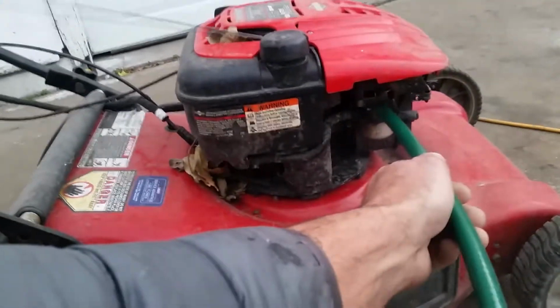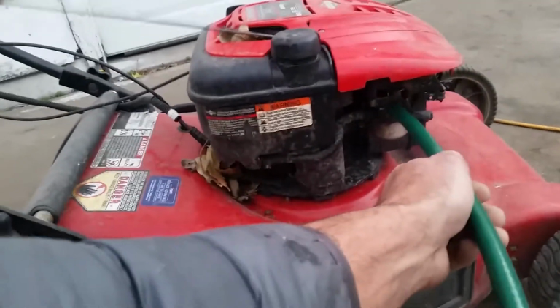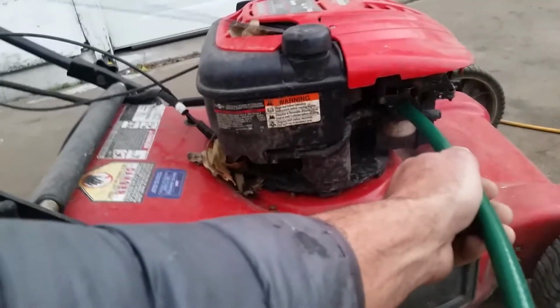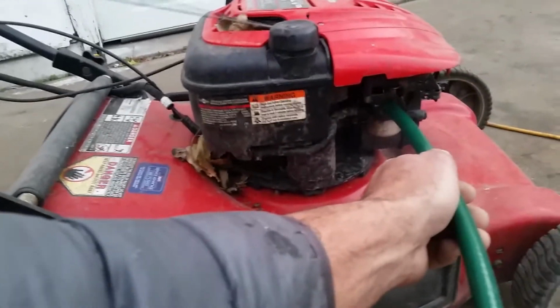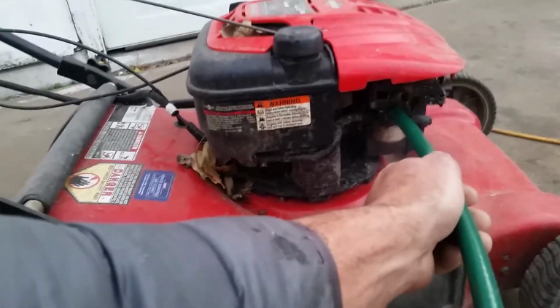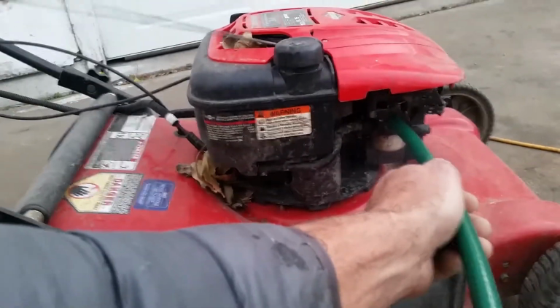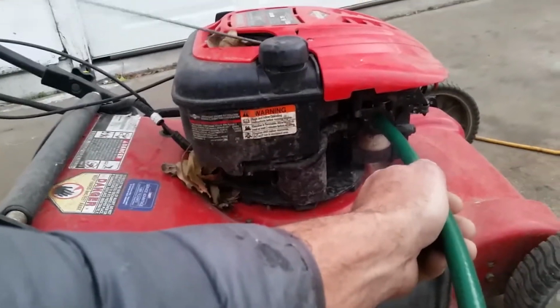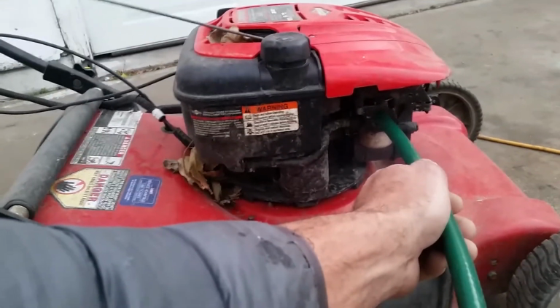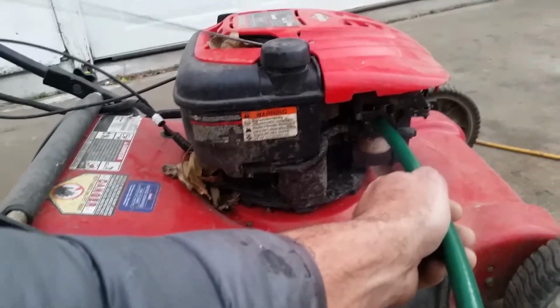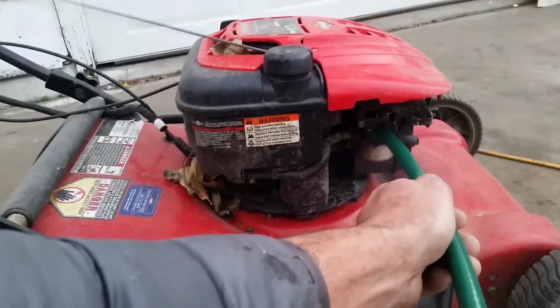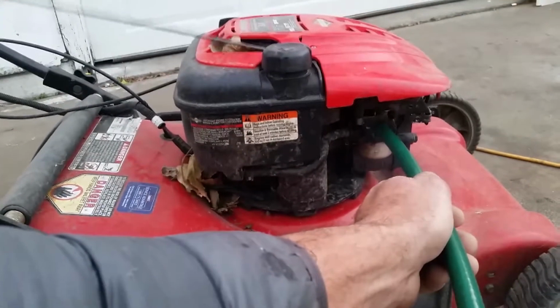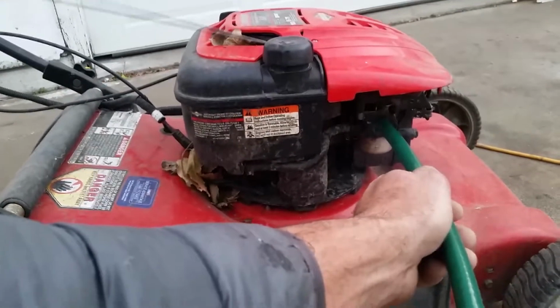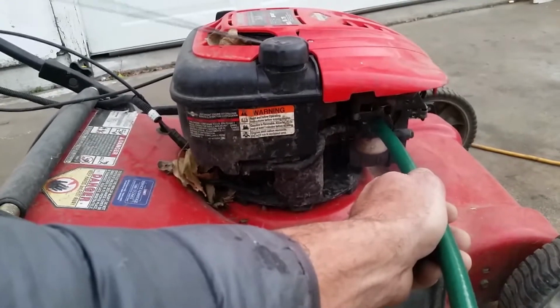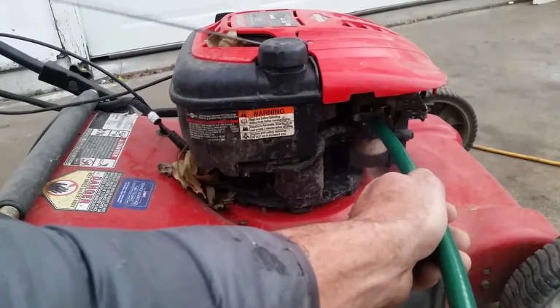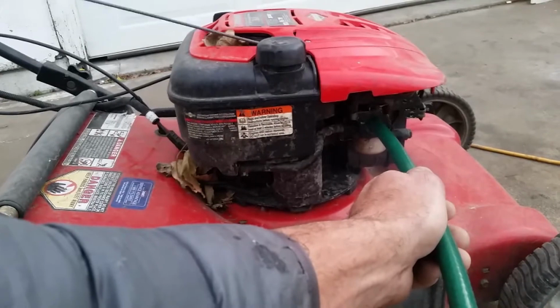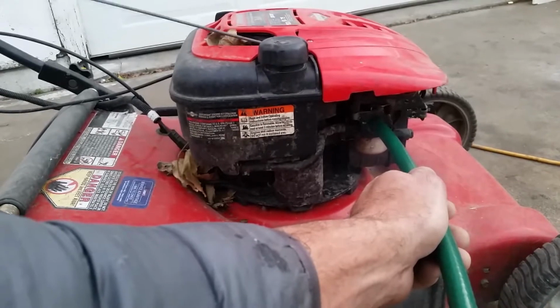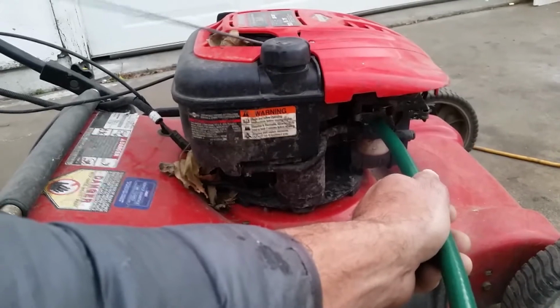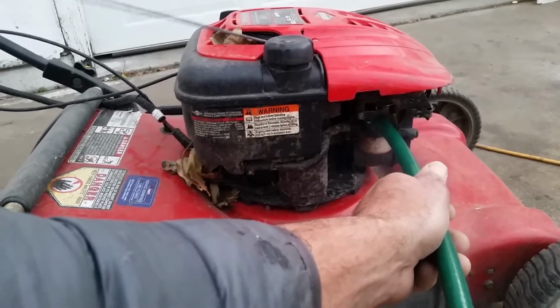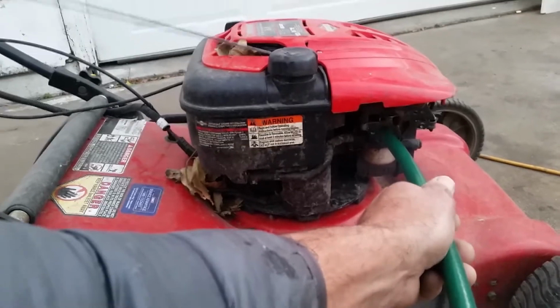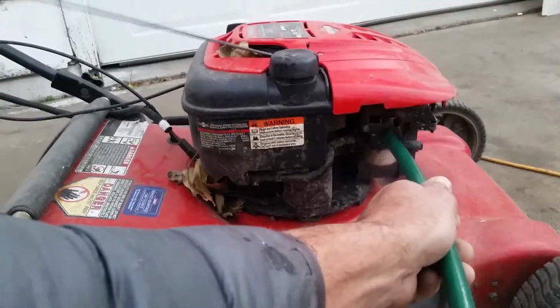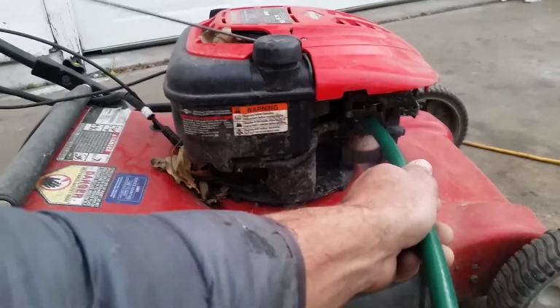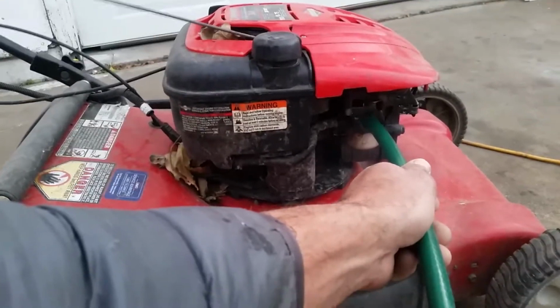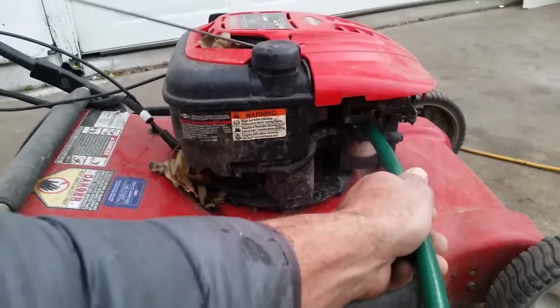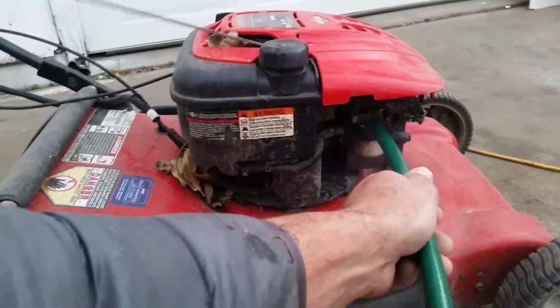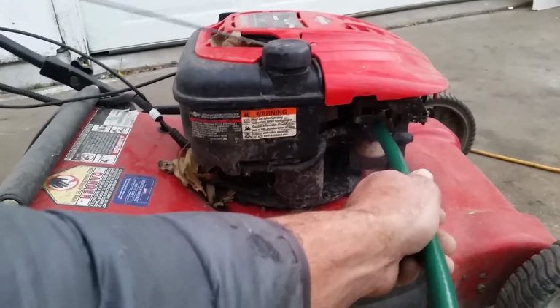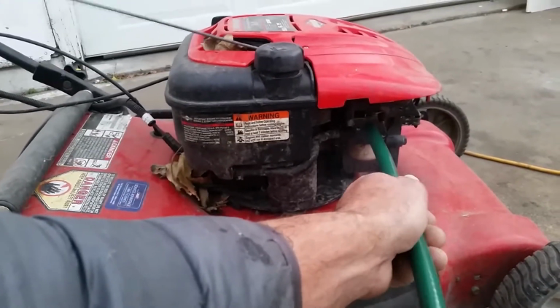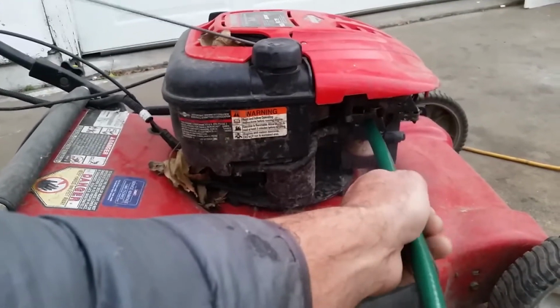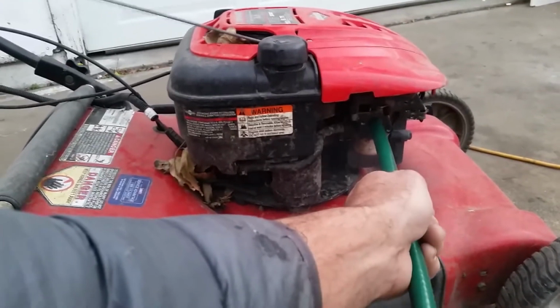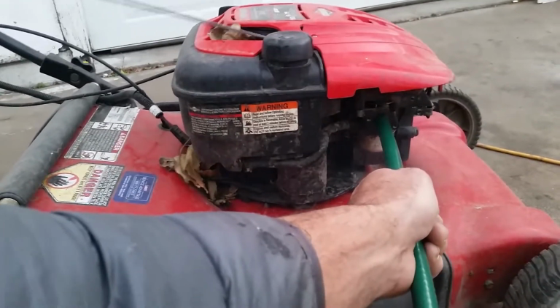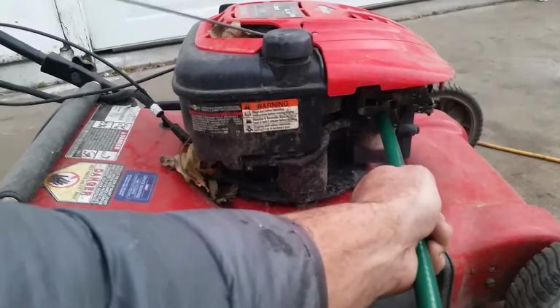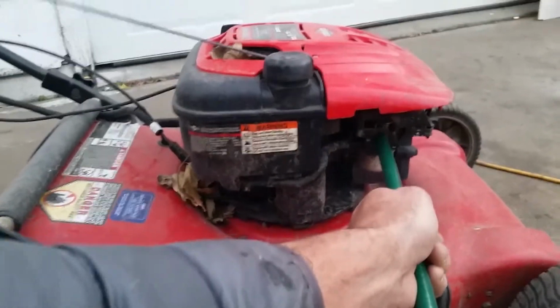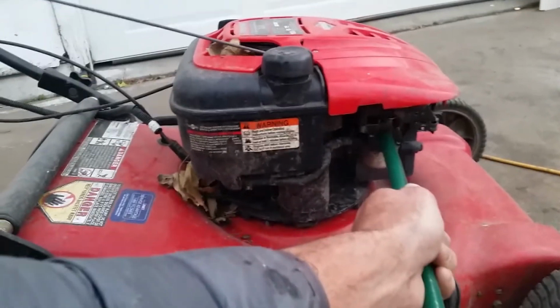Now of course you would need to make your own intake on there so you can control the air-to-fuel ratio and all that.